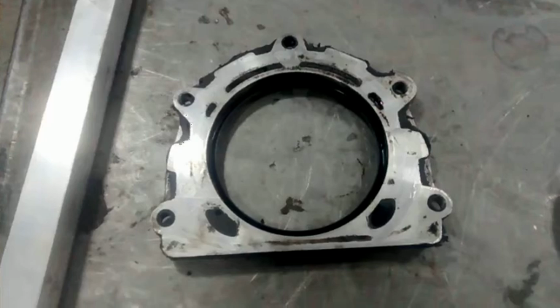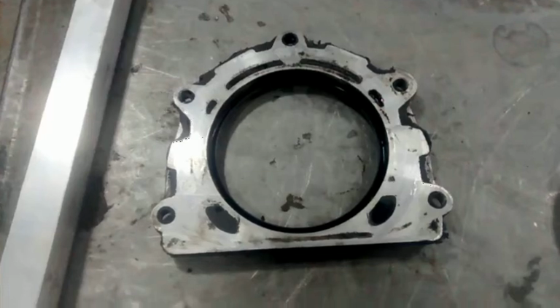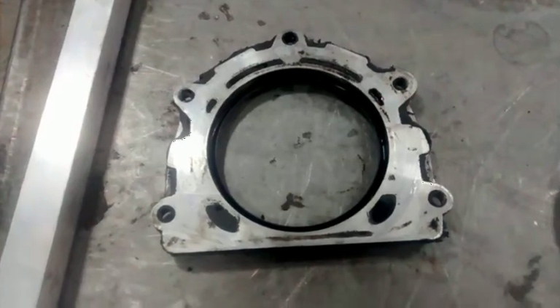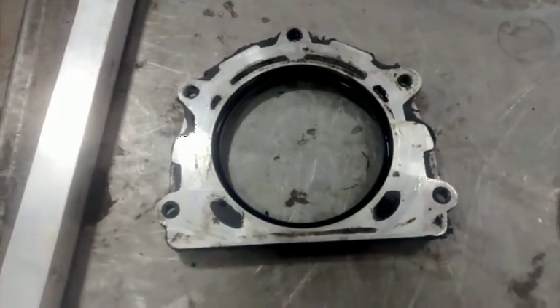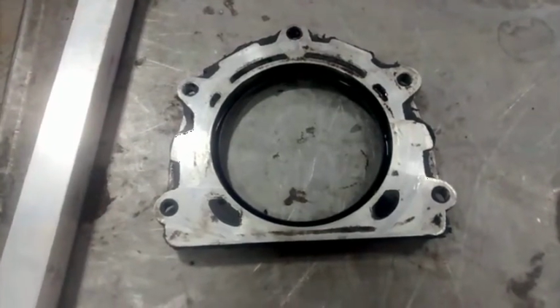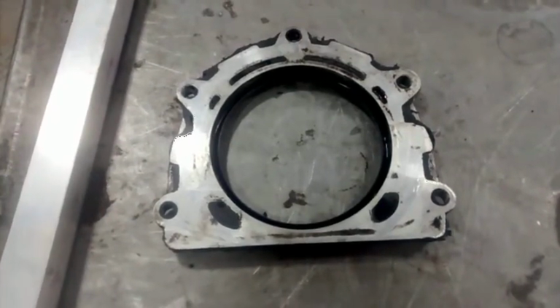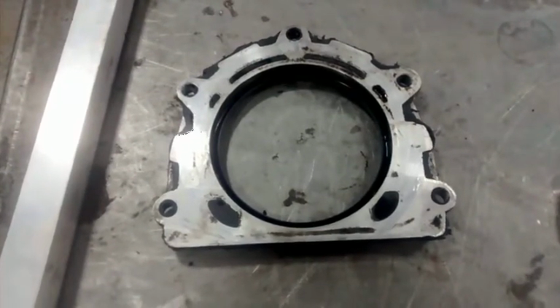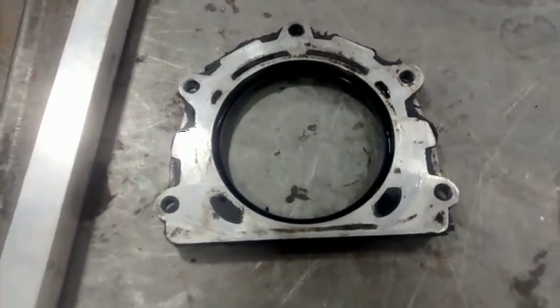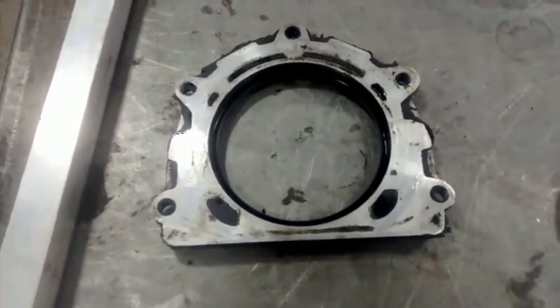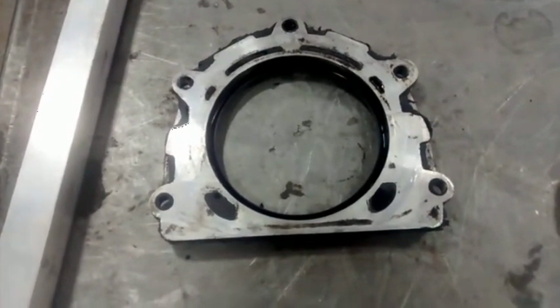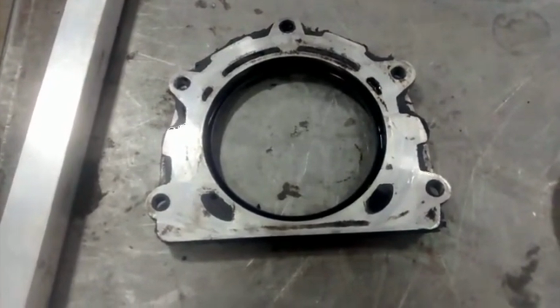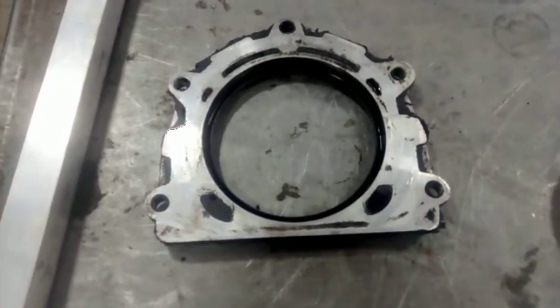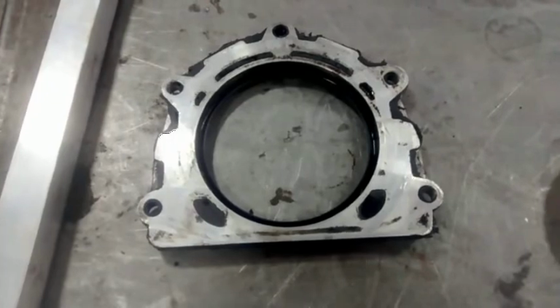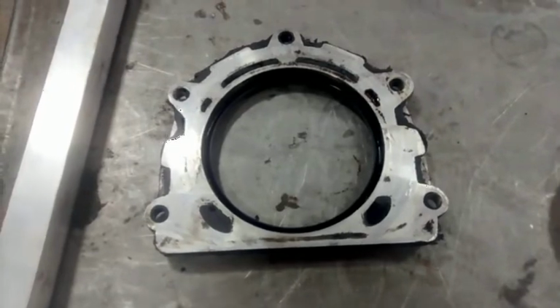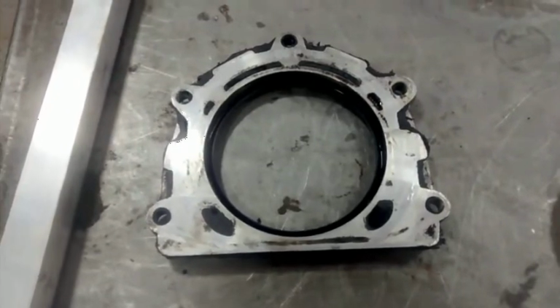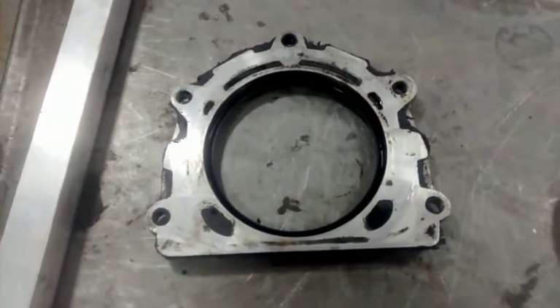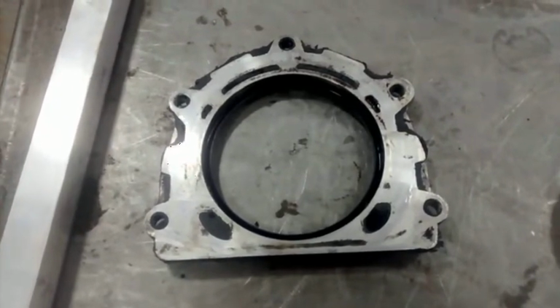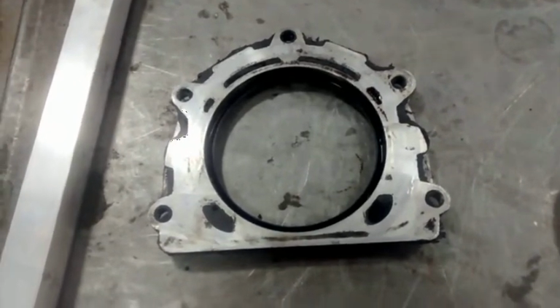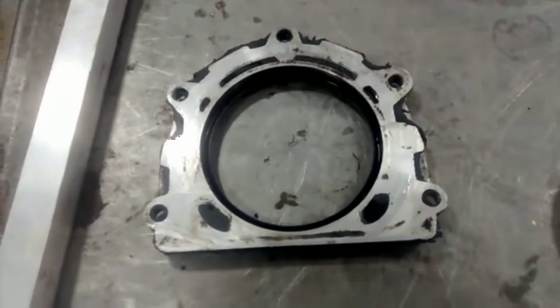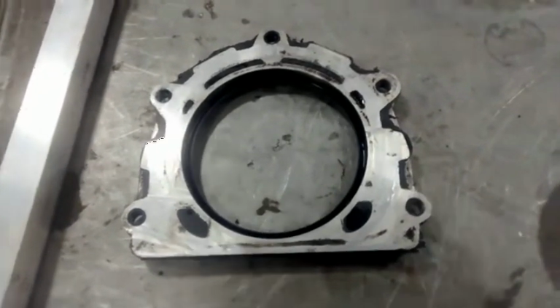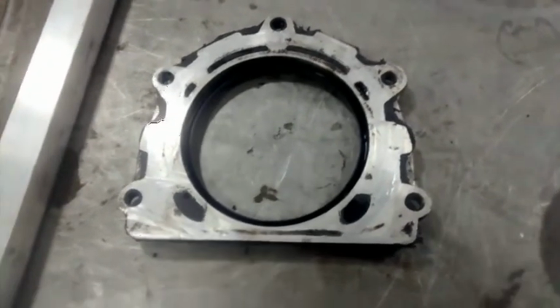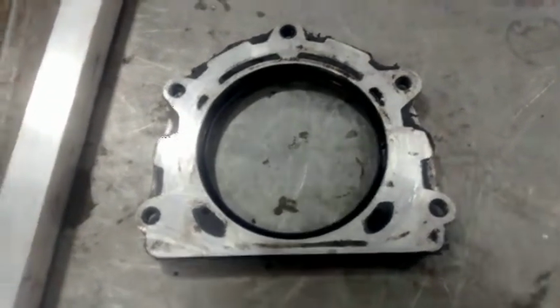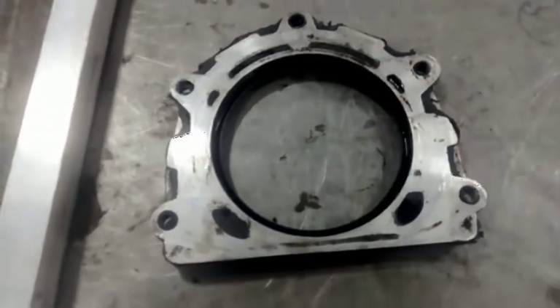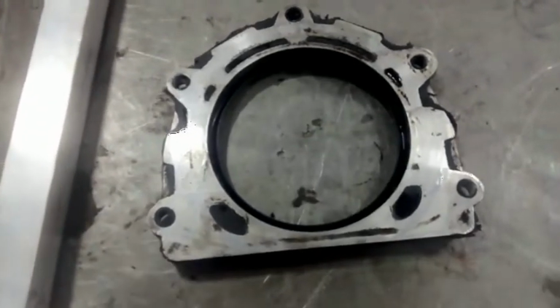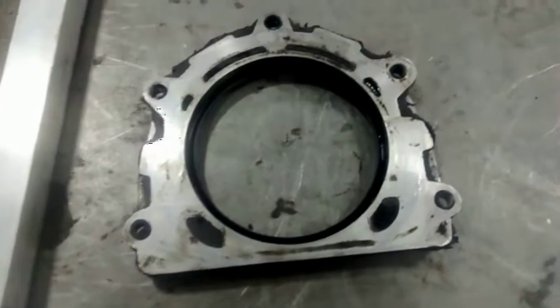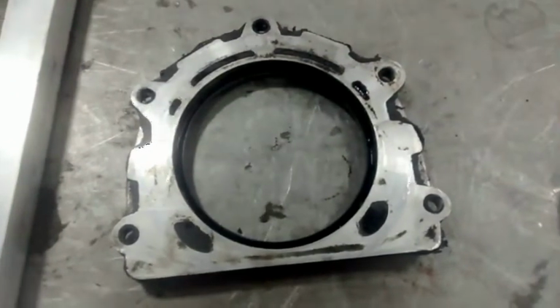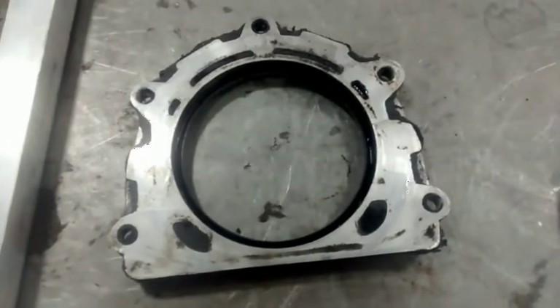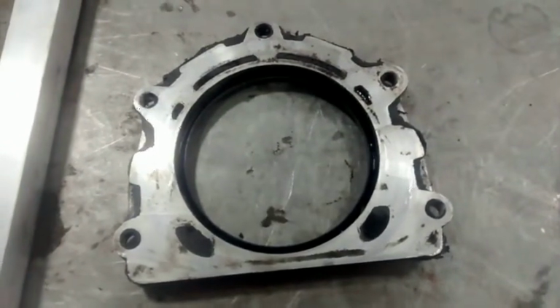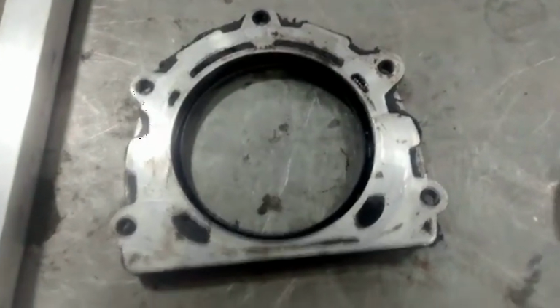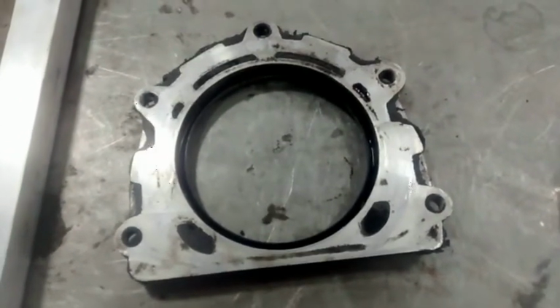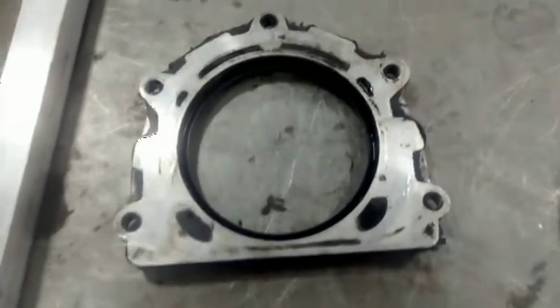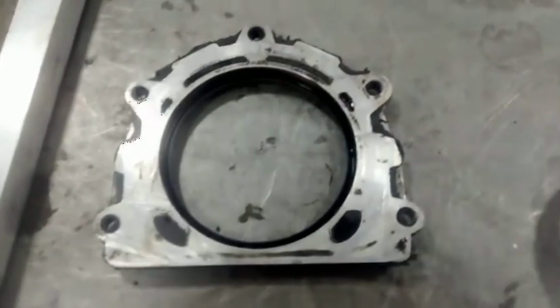I was doing a little video about replacing a seal on a power steering box for a Land Rover, and I thought I might just do a little playlist of oil seals leaking or places where Land Rovers leak. This could turn out to be an epic film.